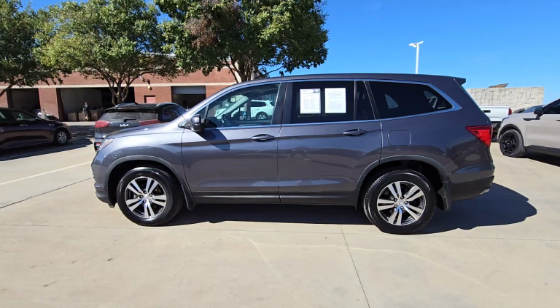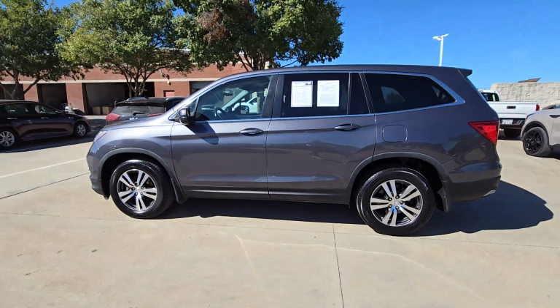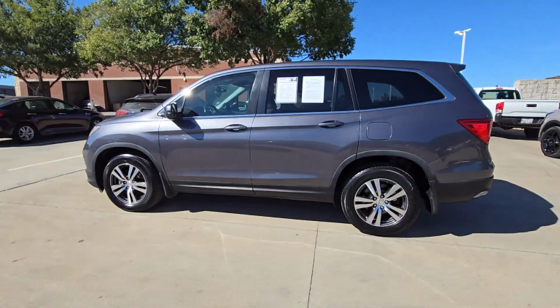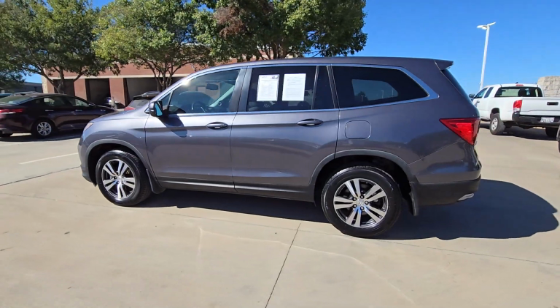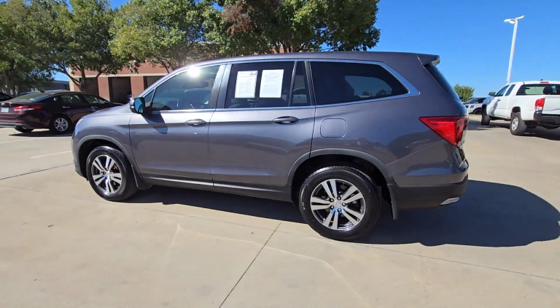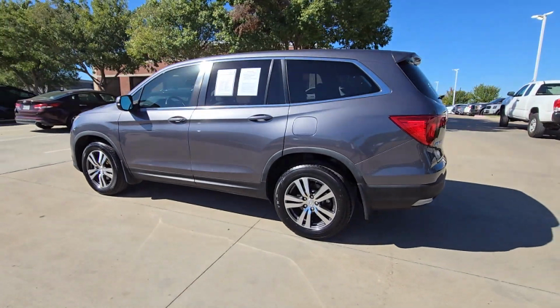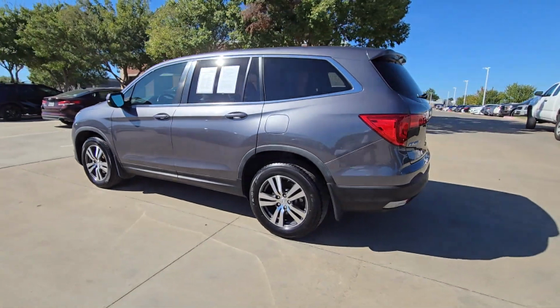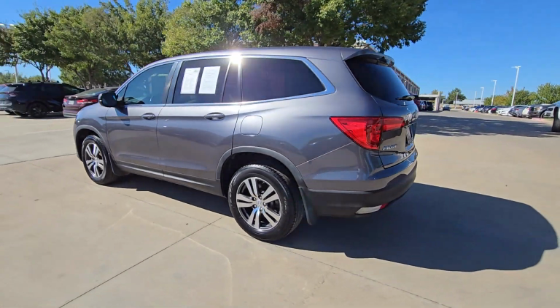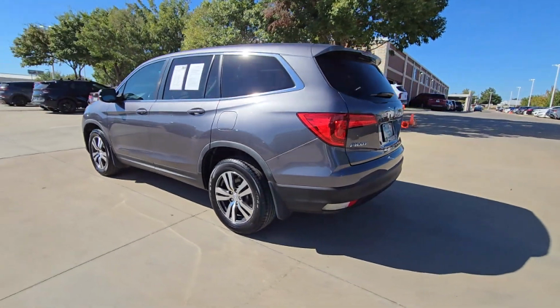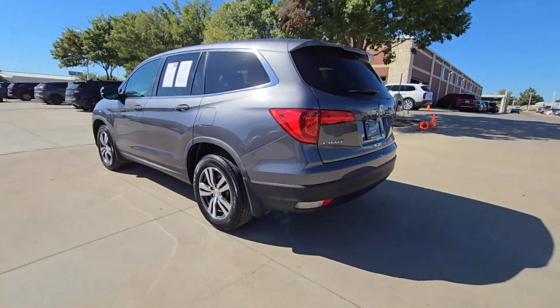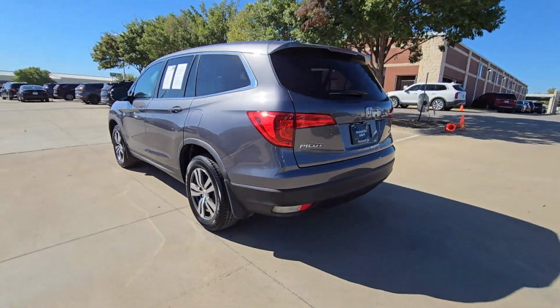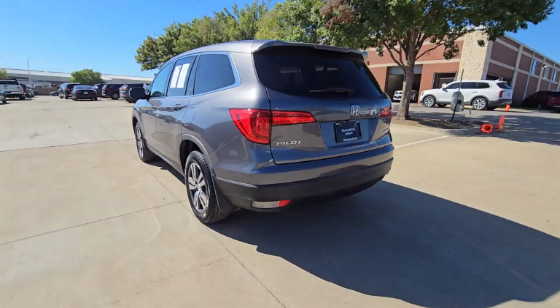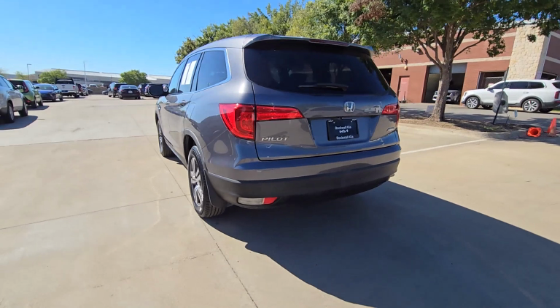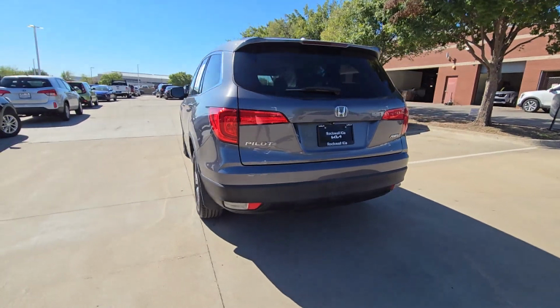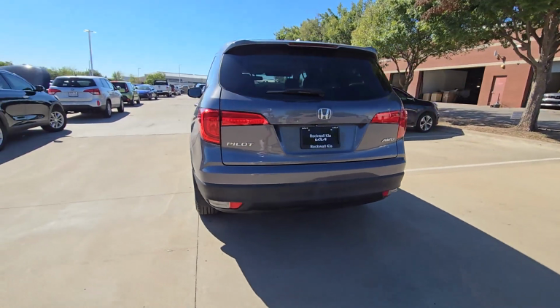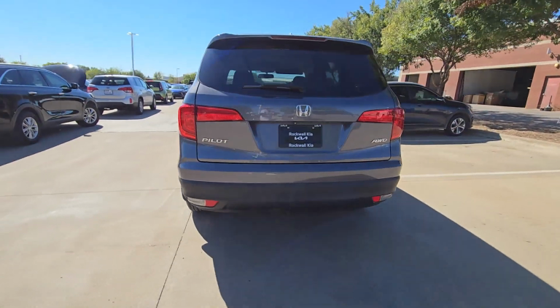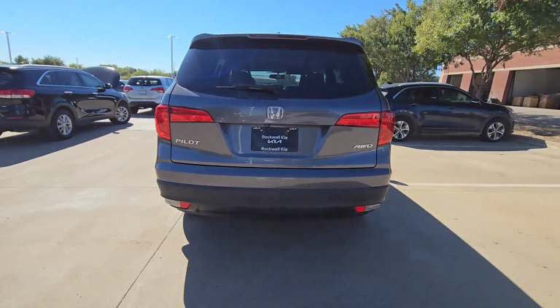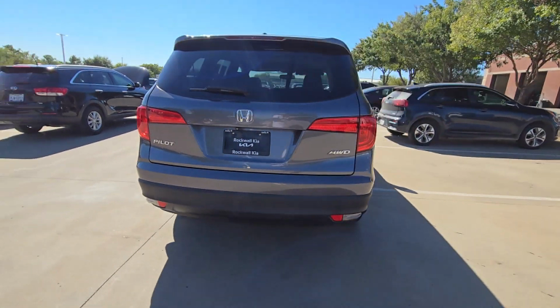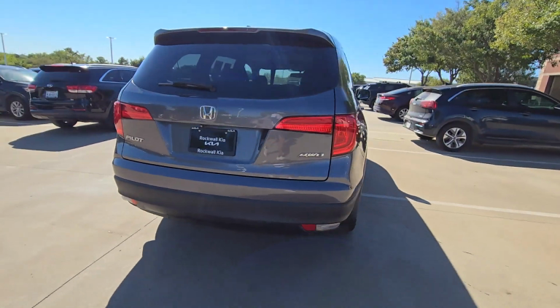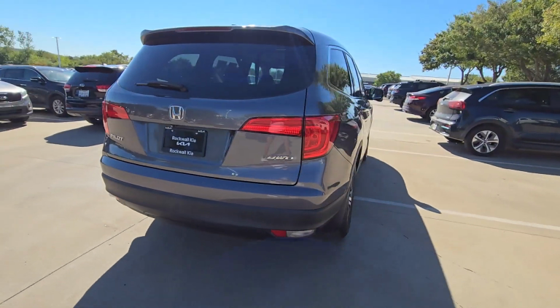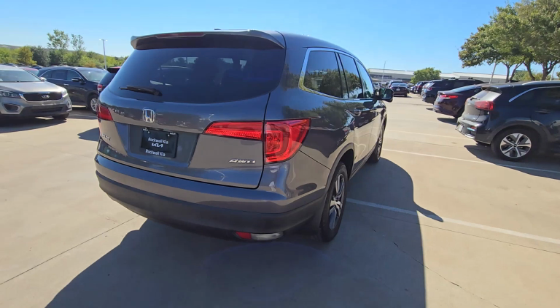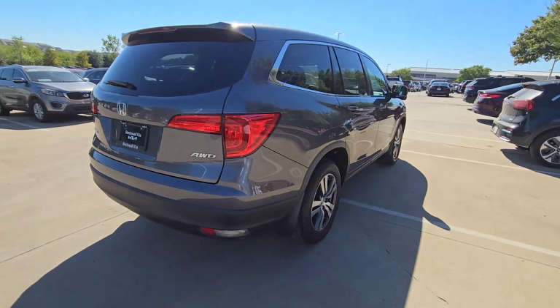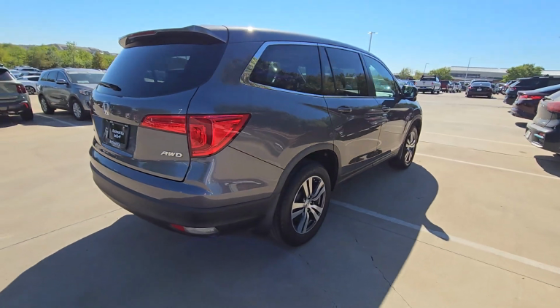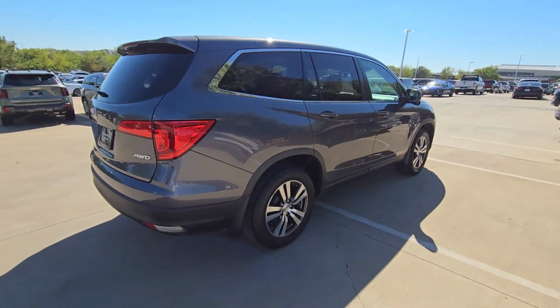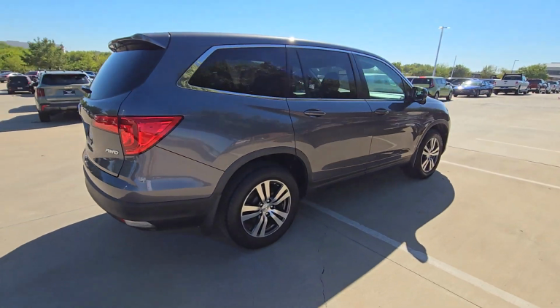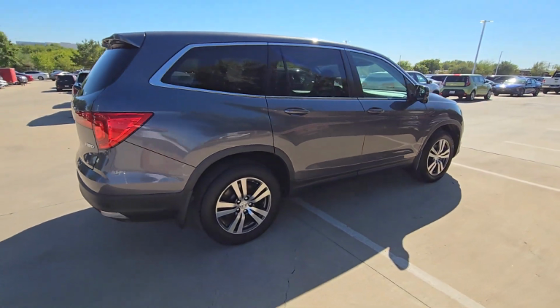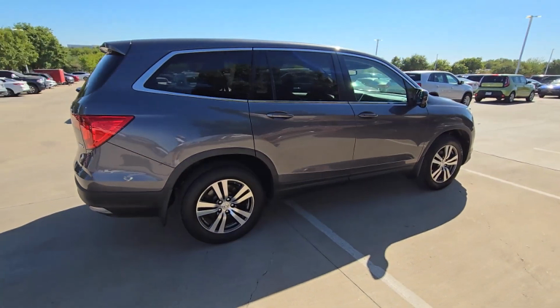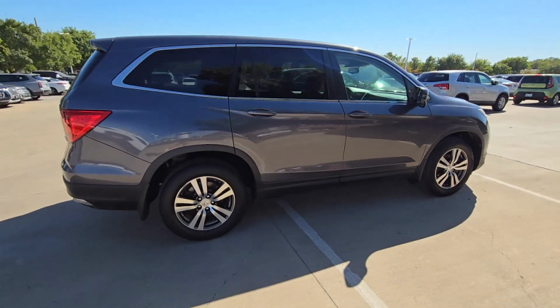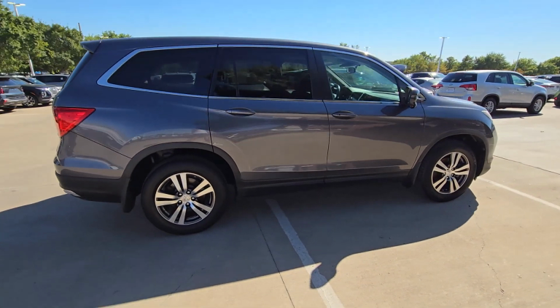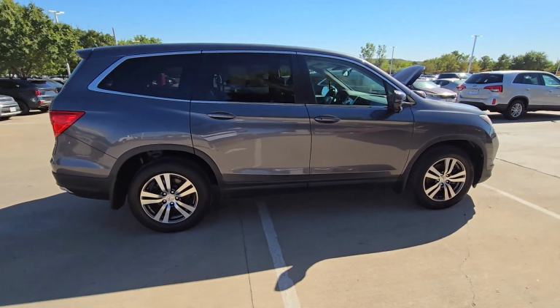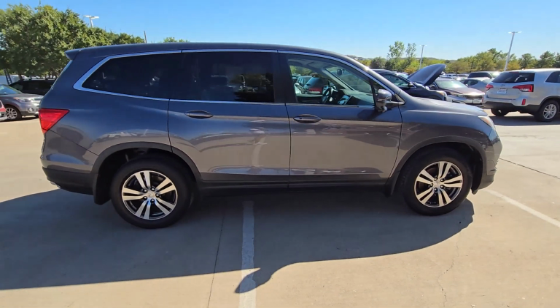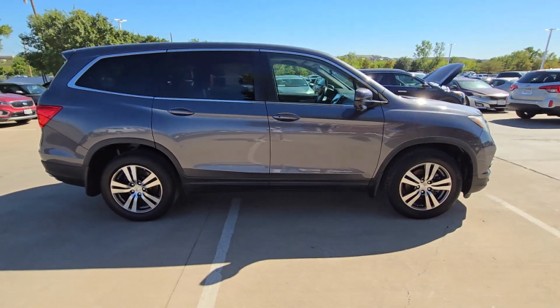Your next car could be the 2016 Honda Pilot. This vehicle is an outstanding buy with fewer than 150,000 miles on the odometer. Take a closer look at this super capable Pilot.